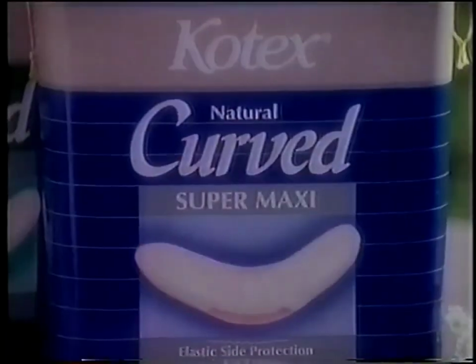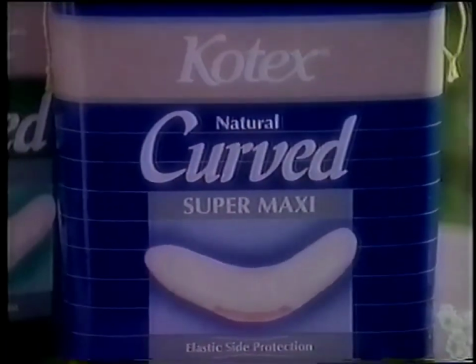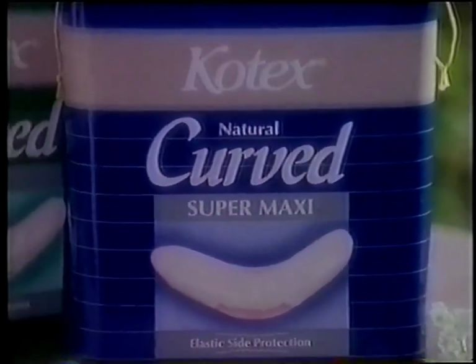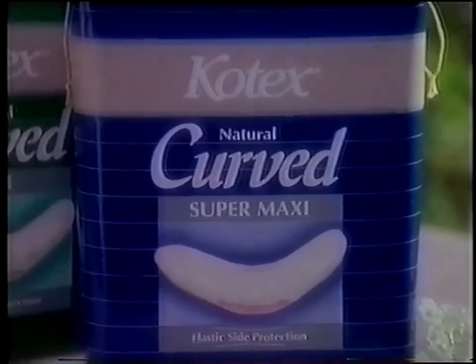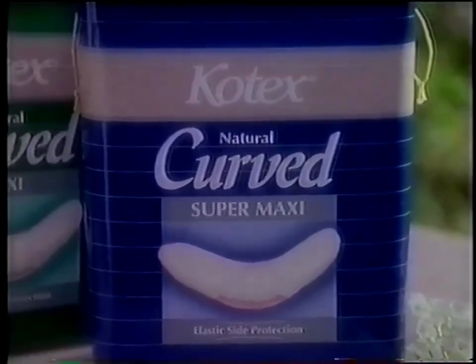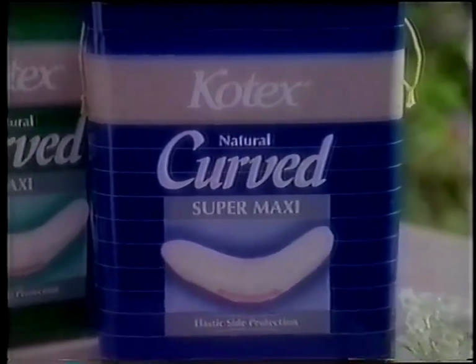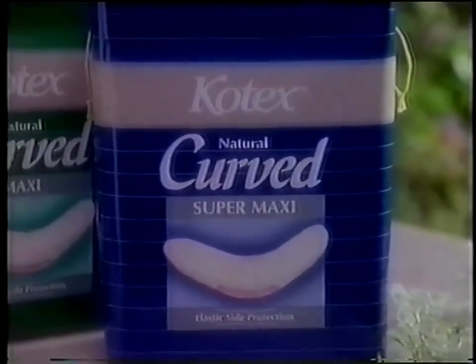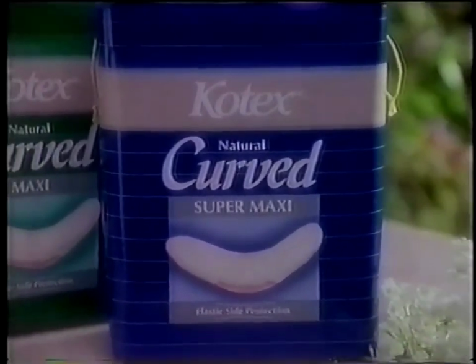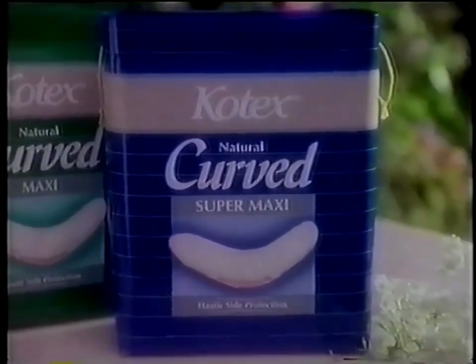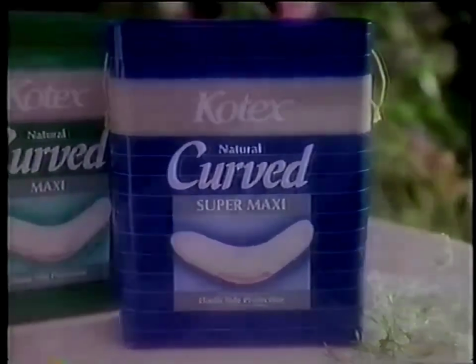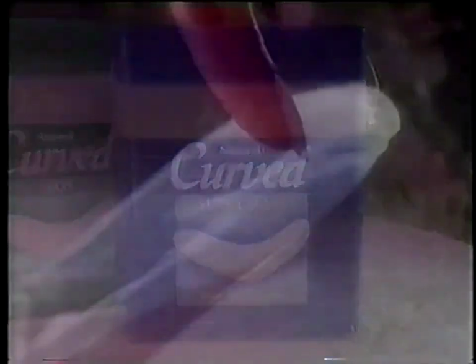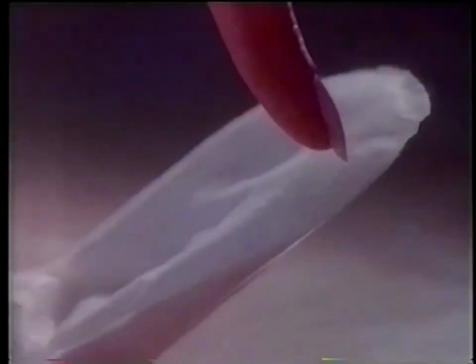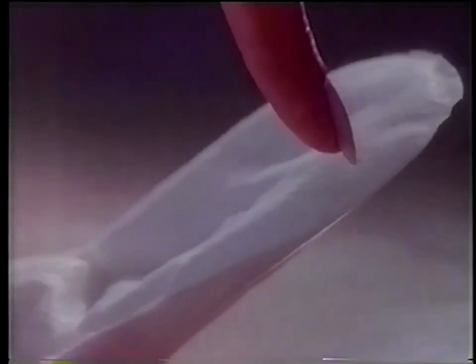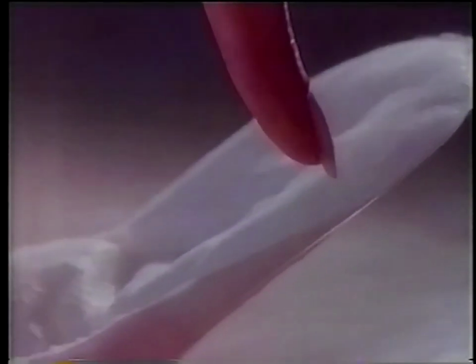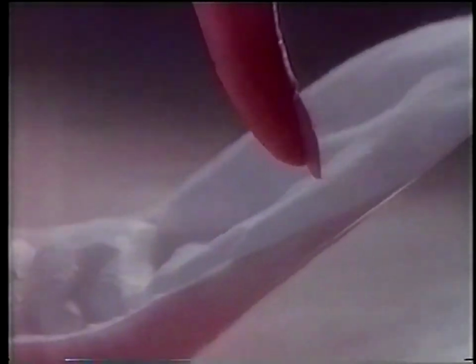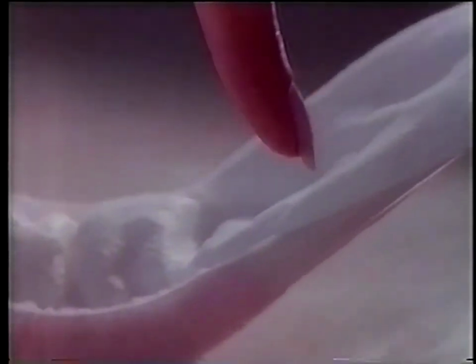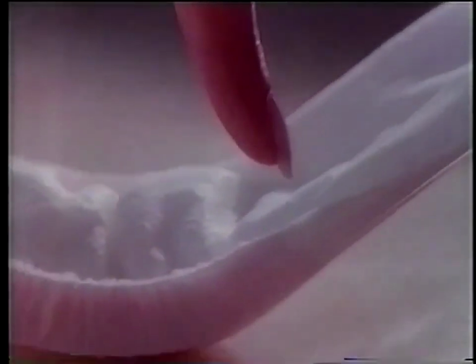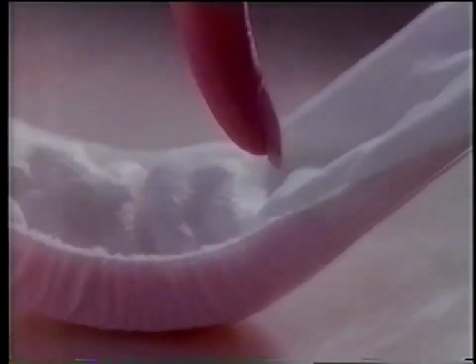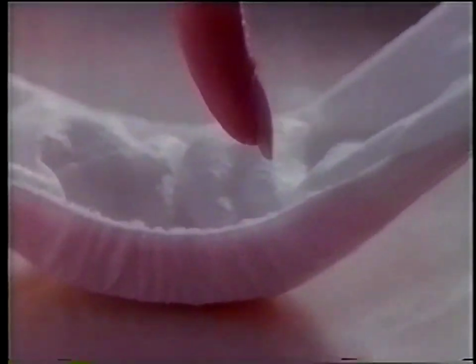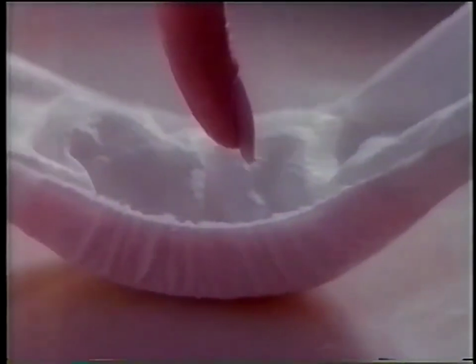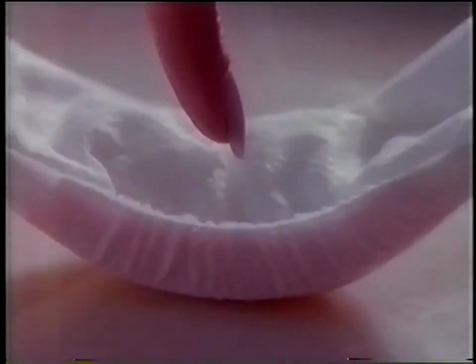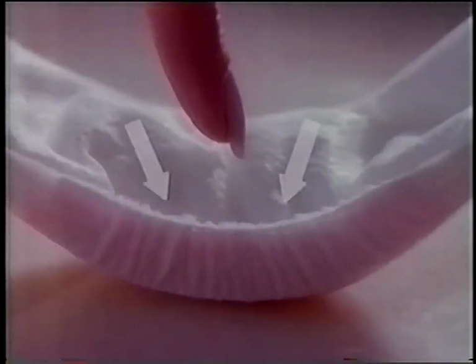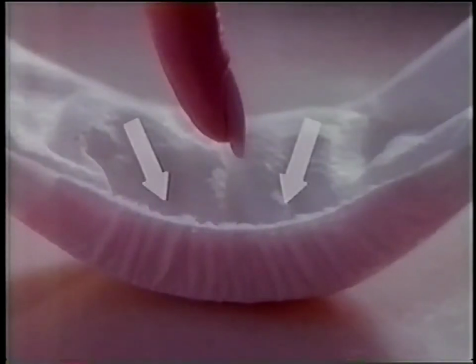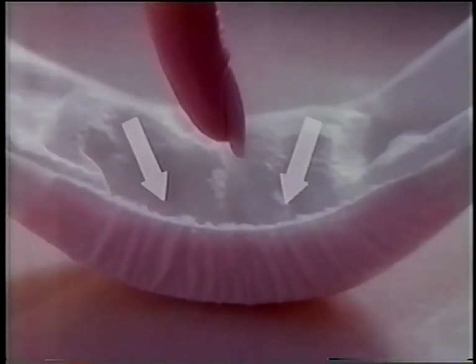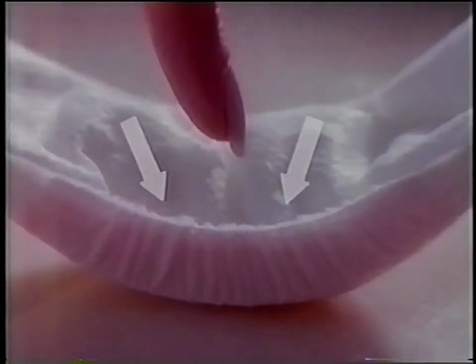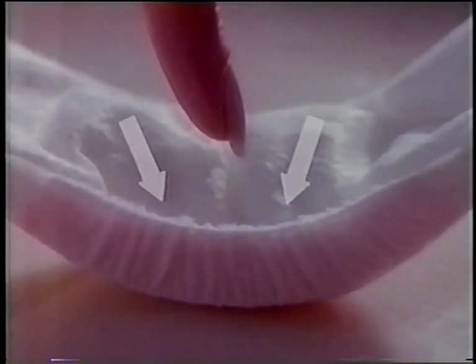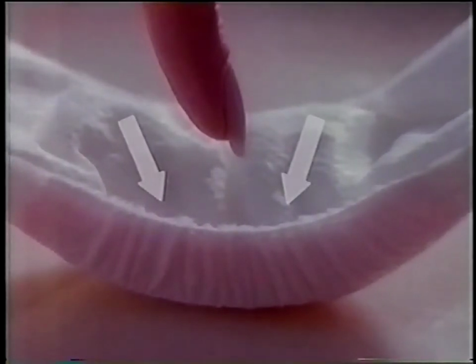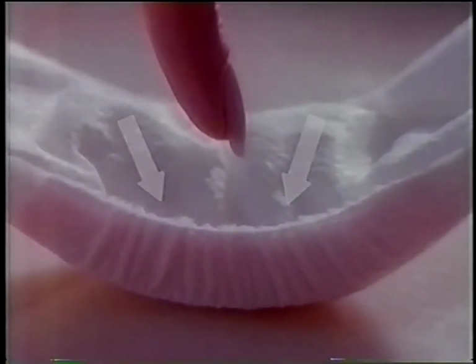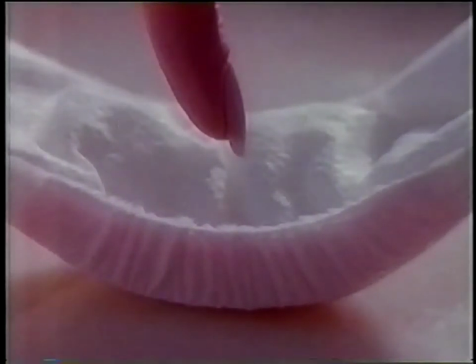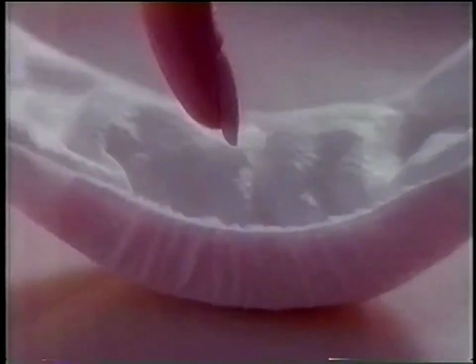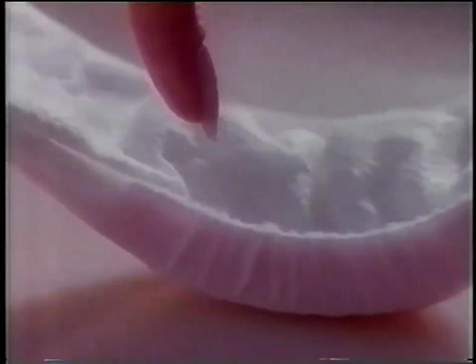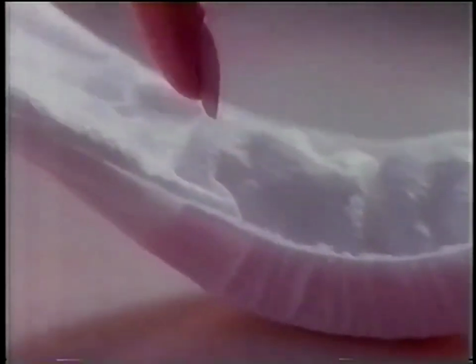That's why Kotex created natural curved maxi pads. Unlike ordinary flat maxis, Kotex Natural Curved has gentle elastic side gathers, so it fits your body securely for better protection.